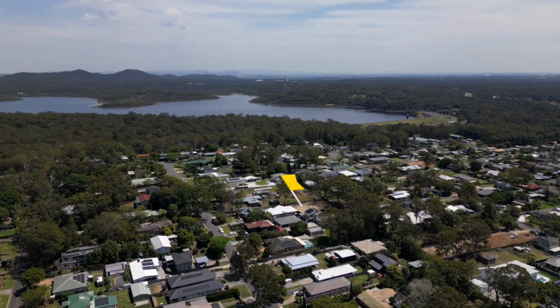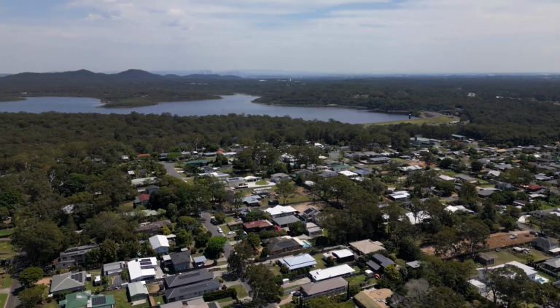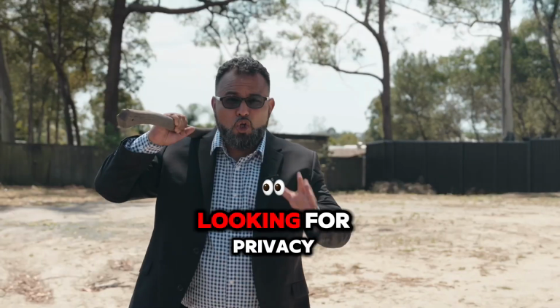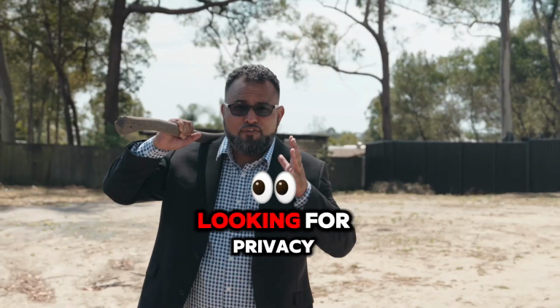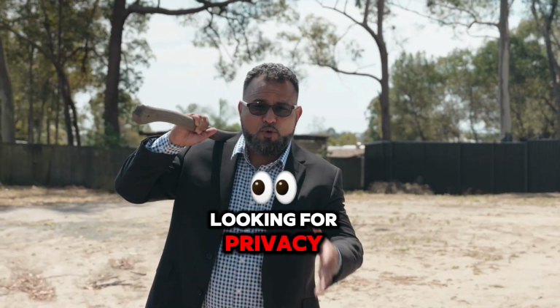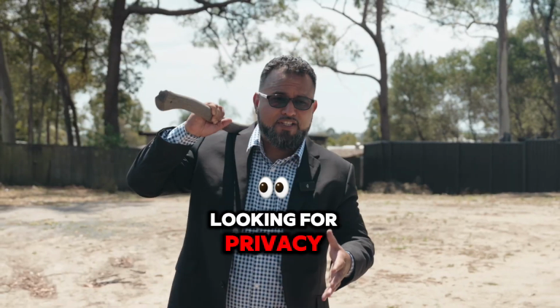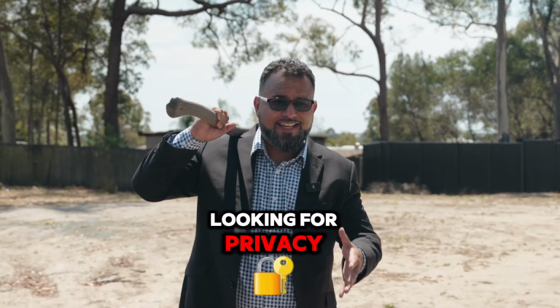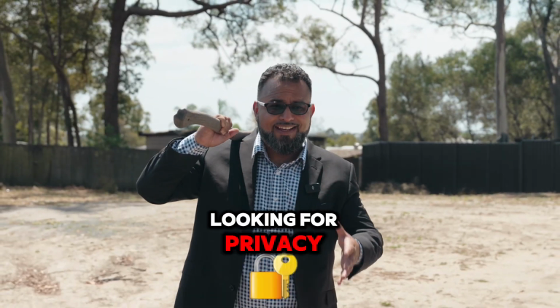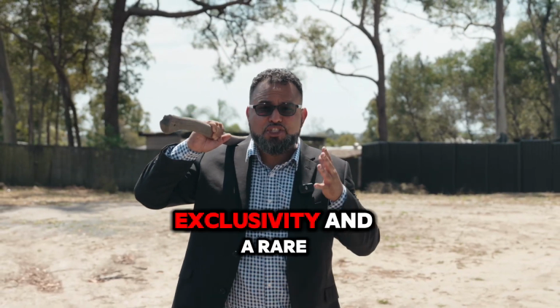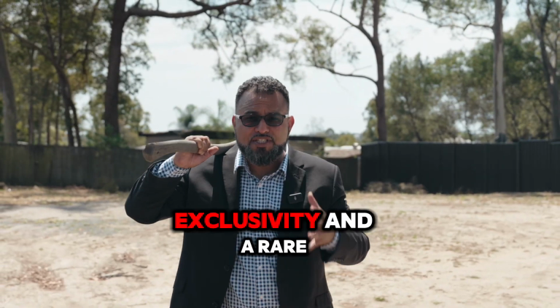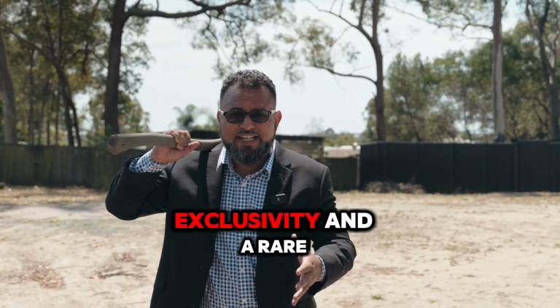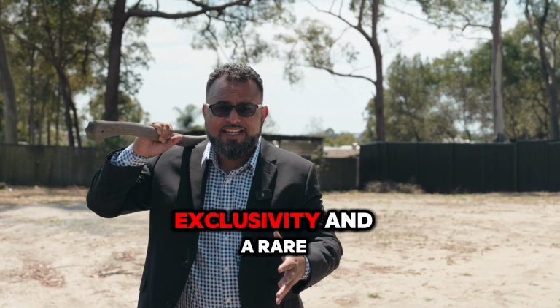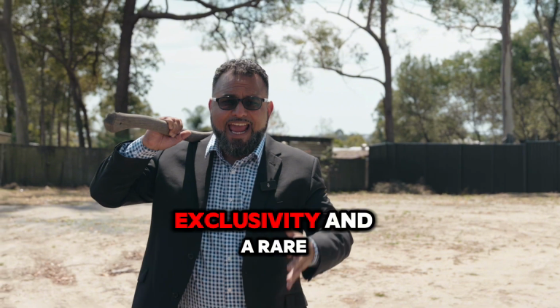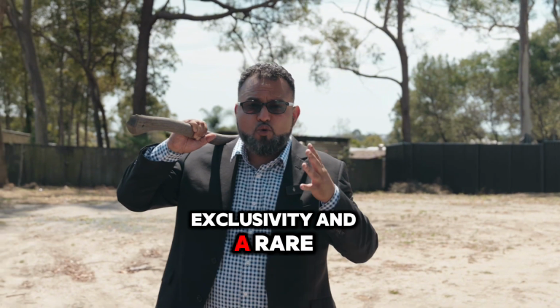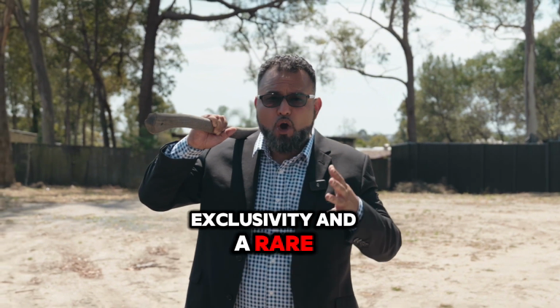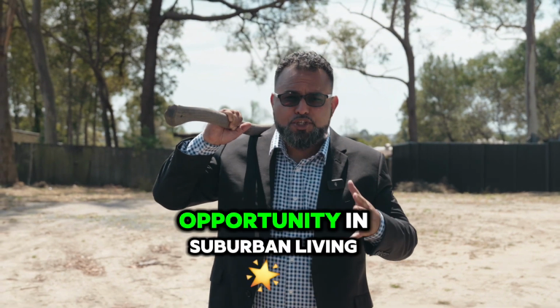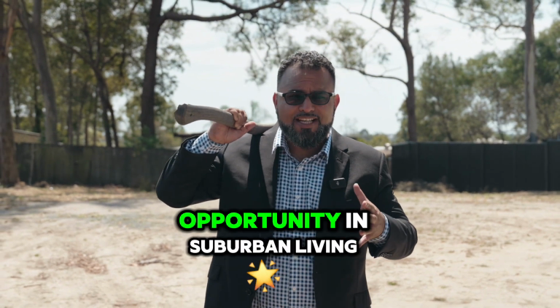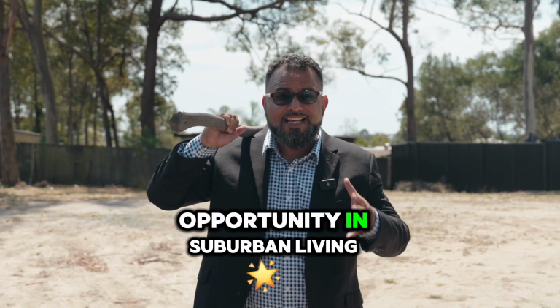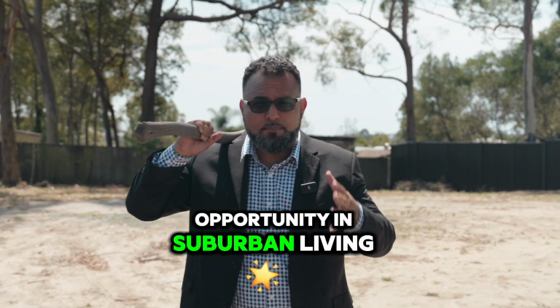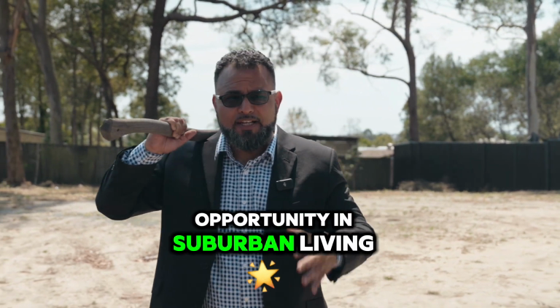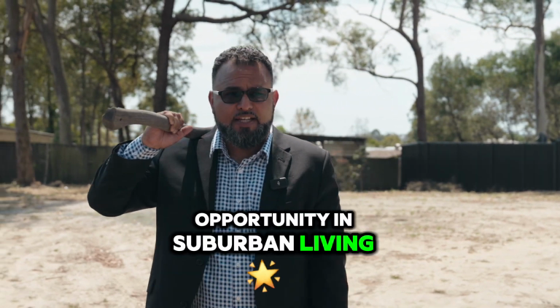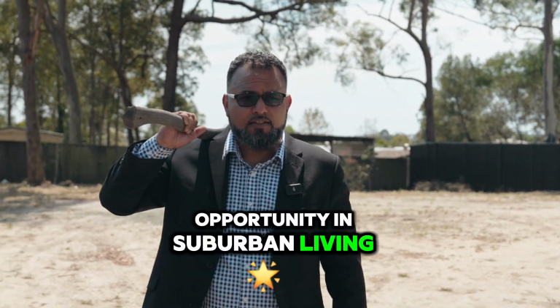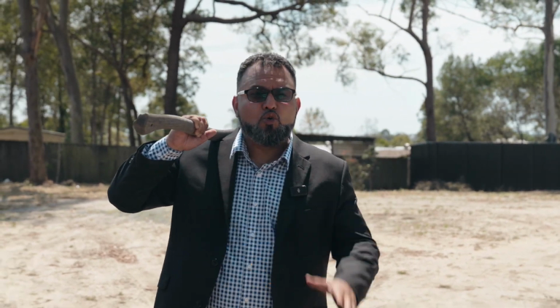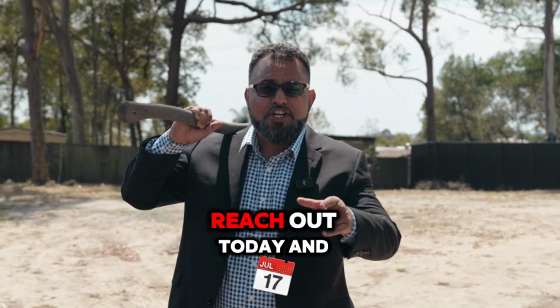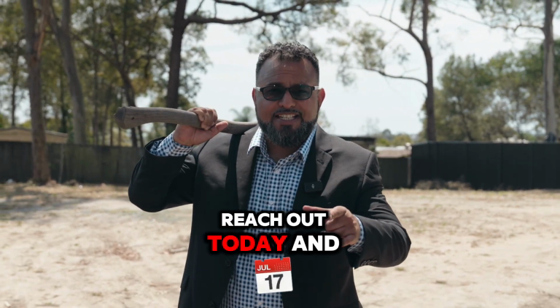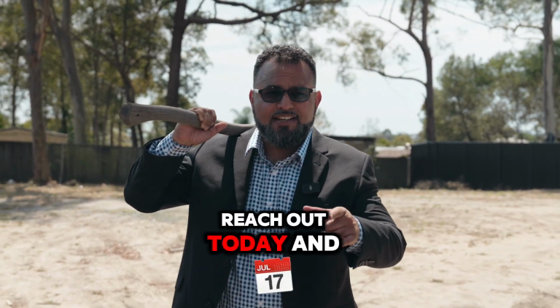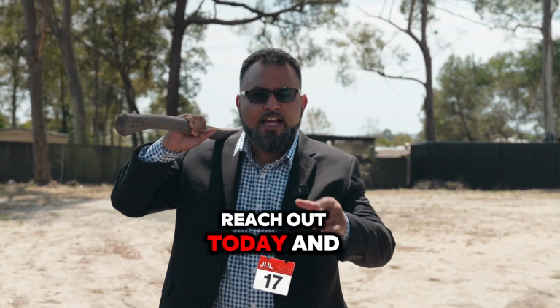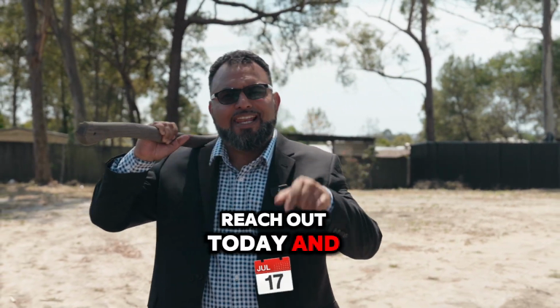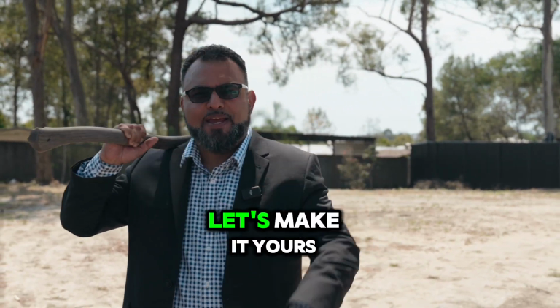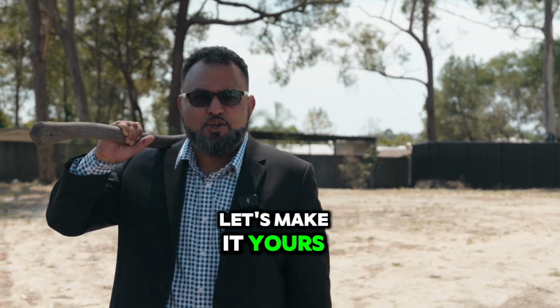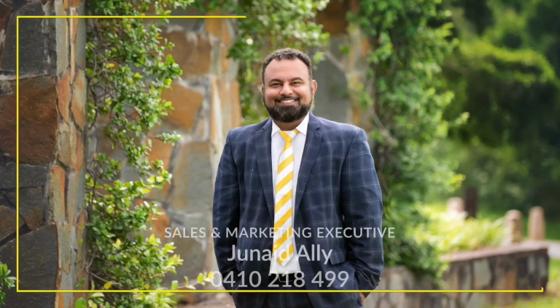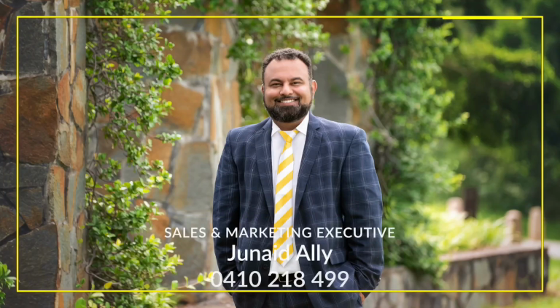Looking for privacy, exclusivity, and a rare opportunity in suburban living? Reach out today and let's make it happen.